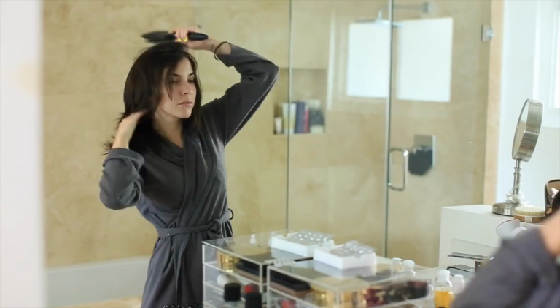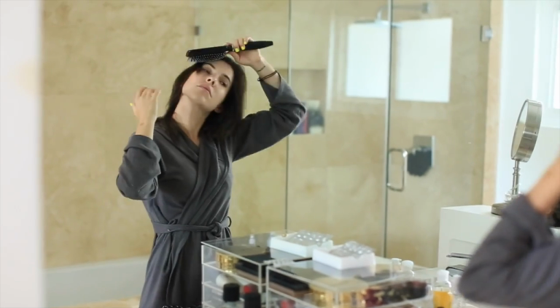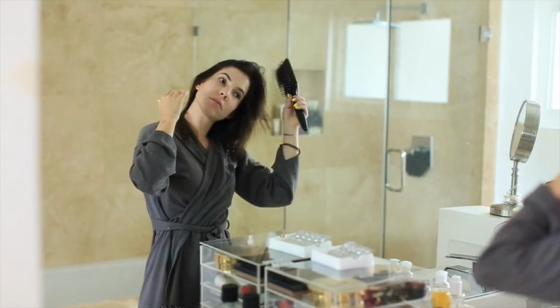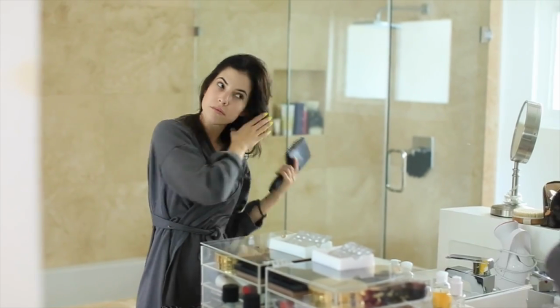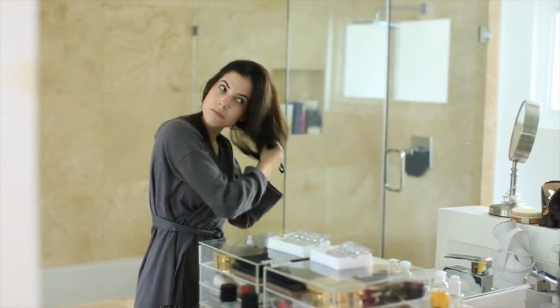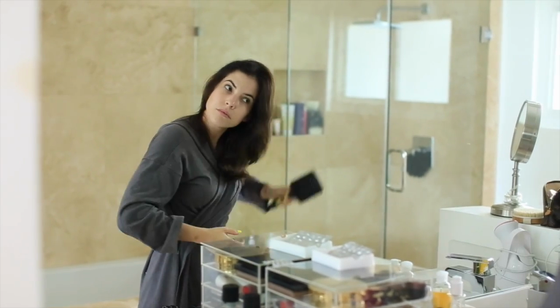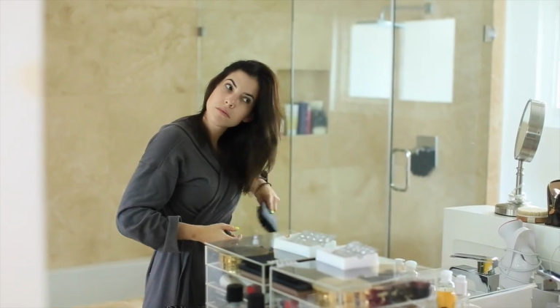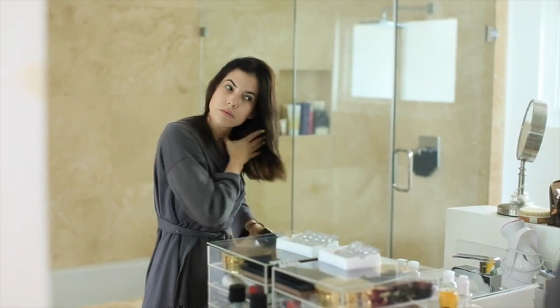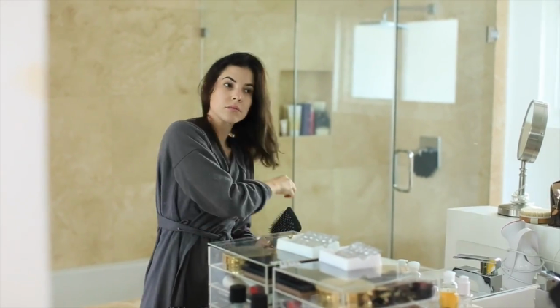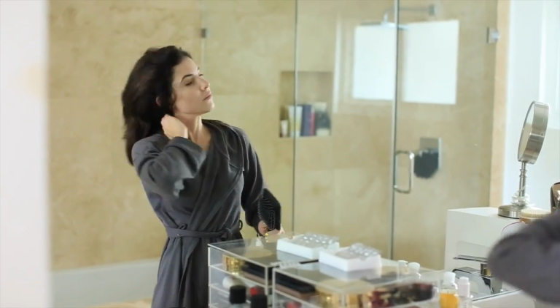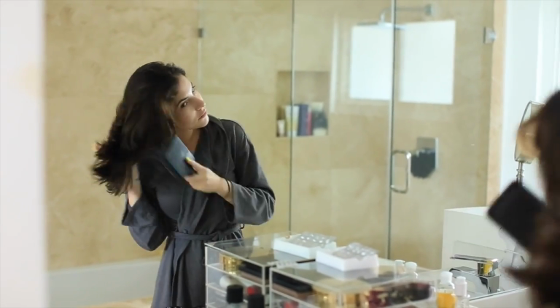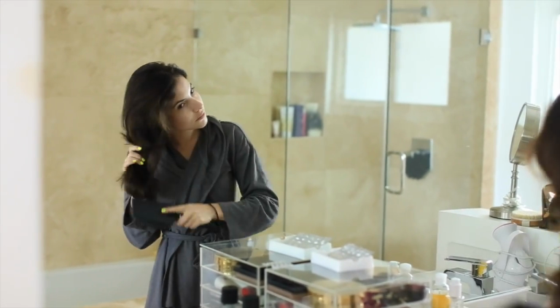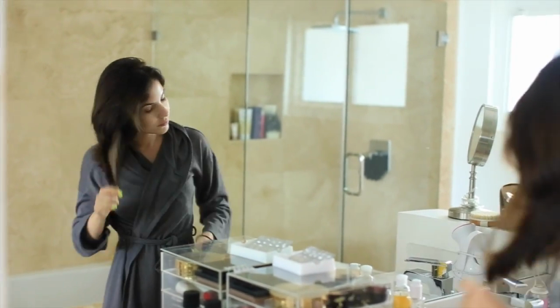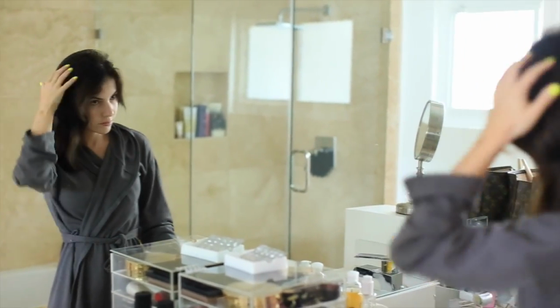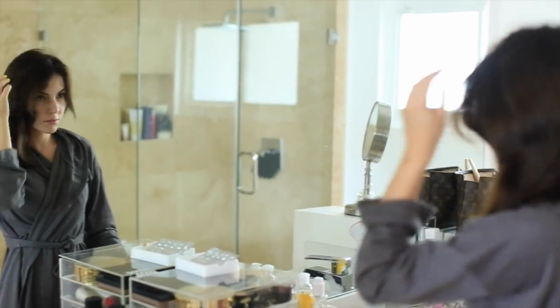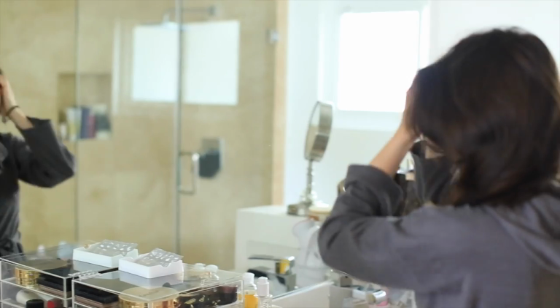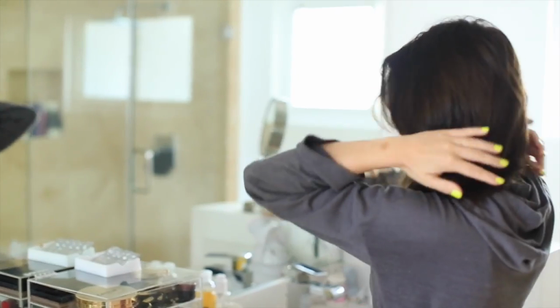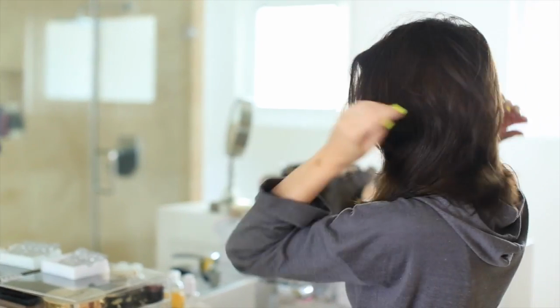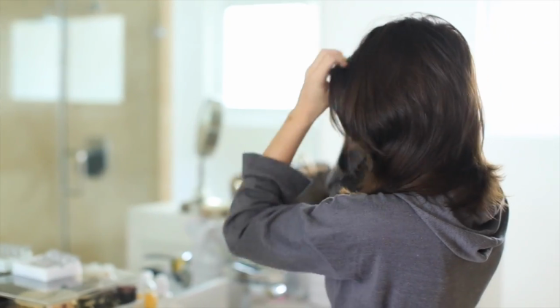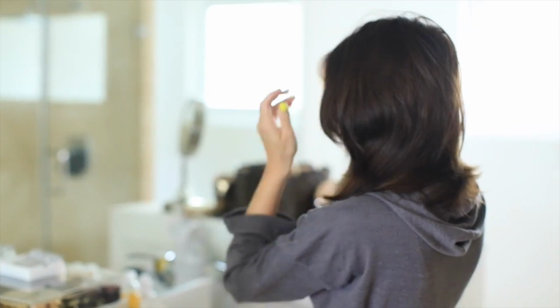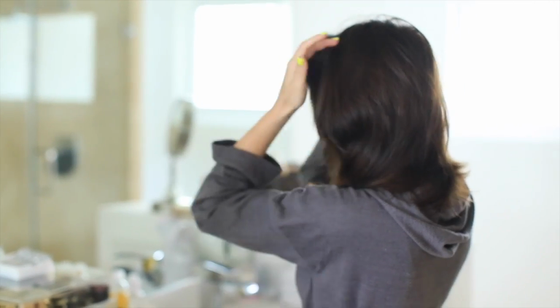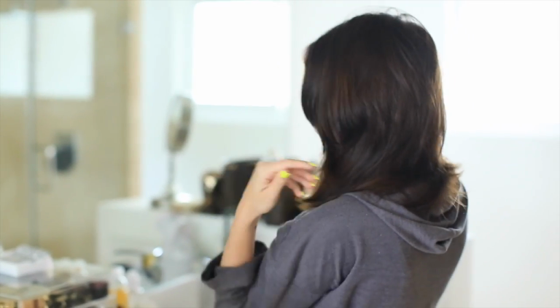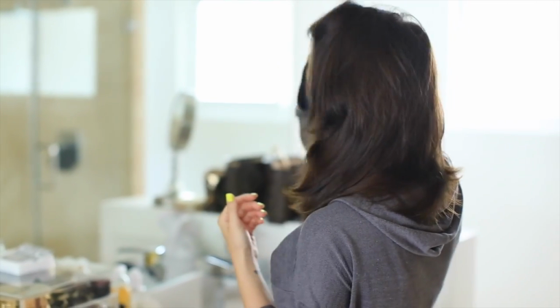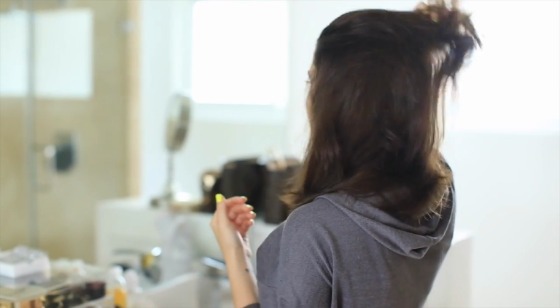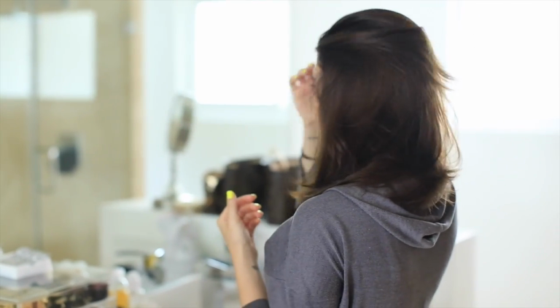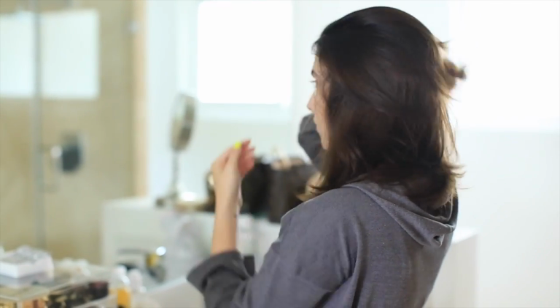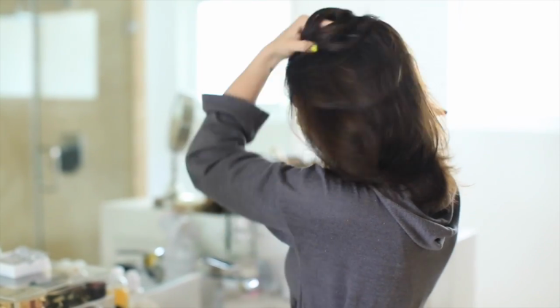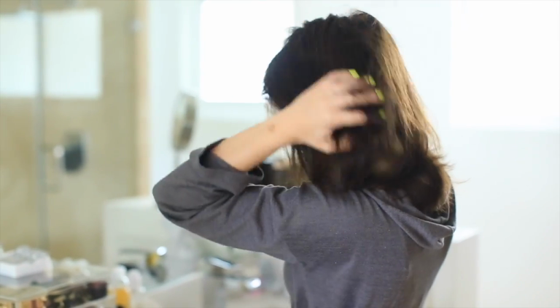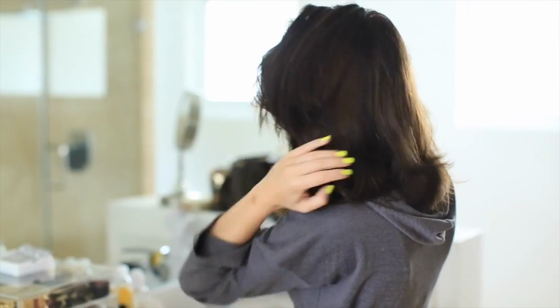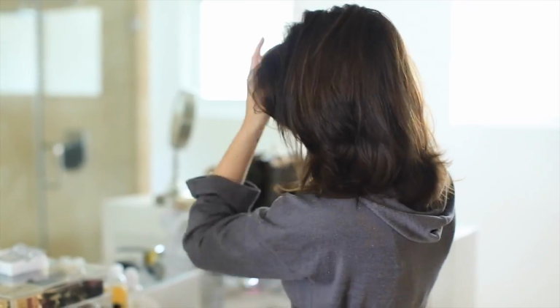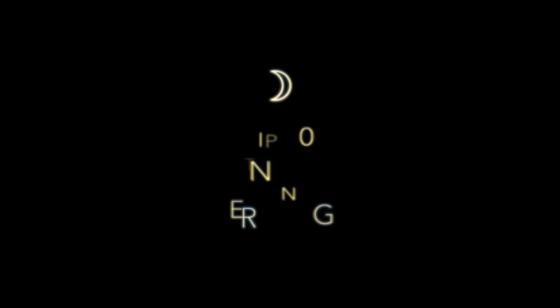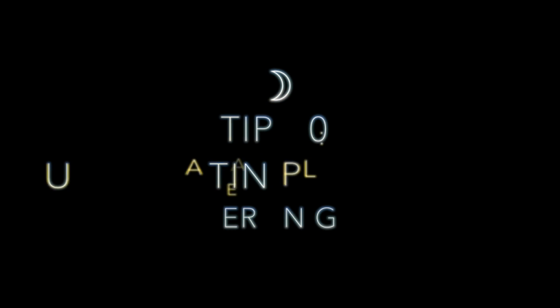It always depends on your hair type, so customize these tips. These are the things I've been doing to help my hair because it was definitely looking really dry and unhealthy, and now it's starting to look much better.